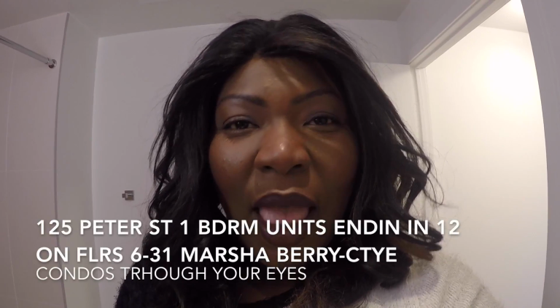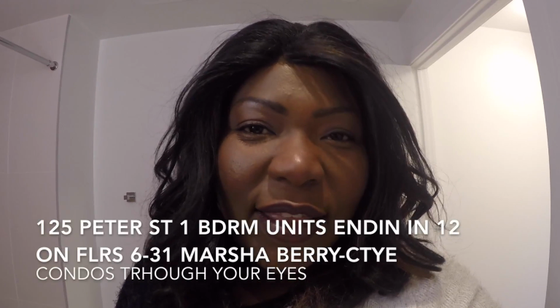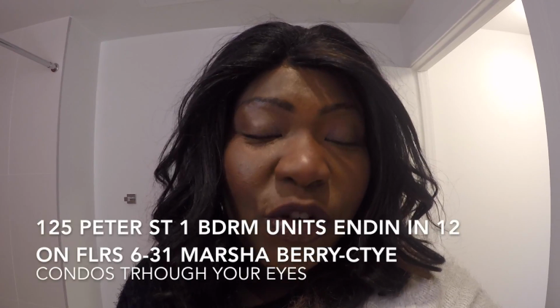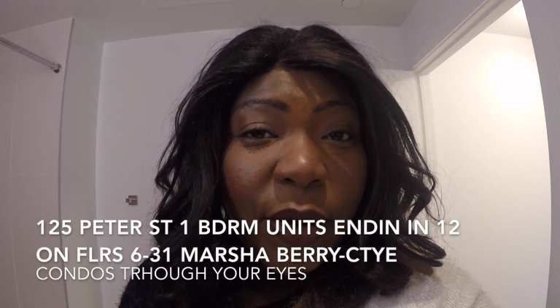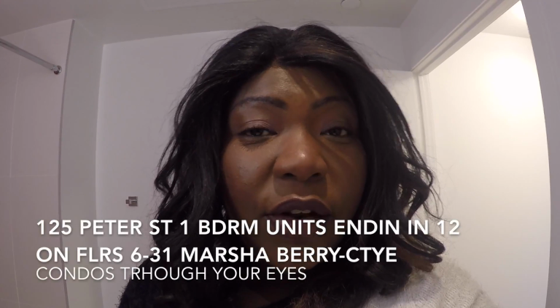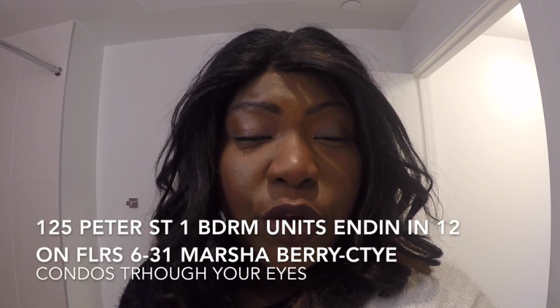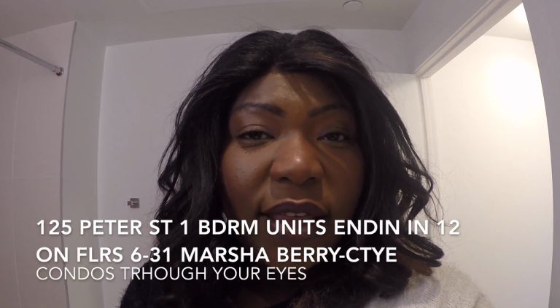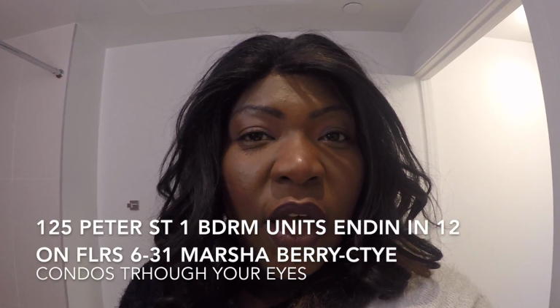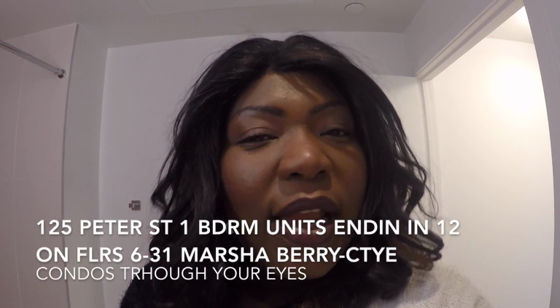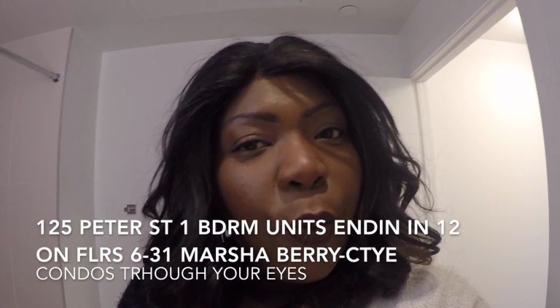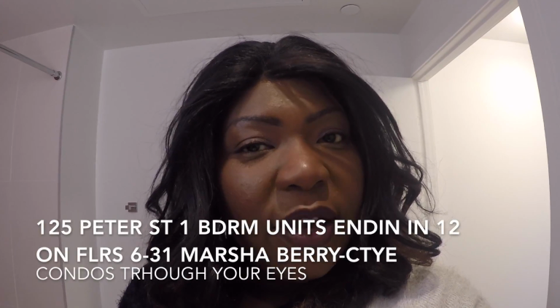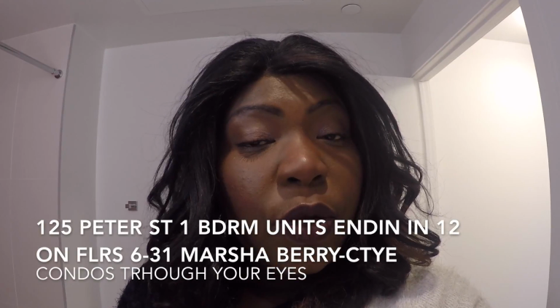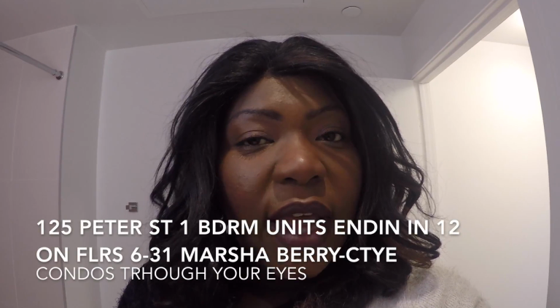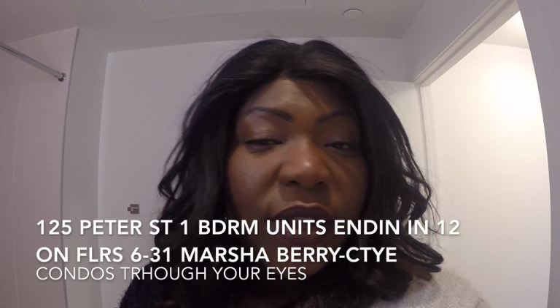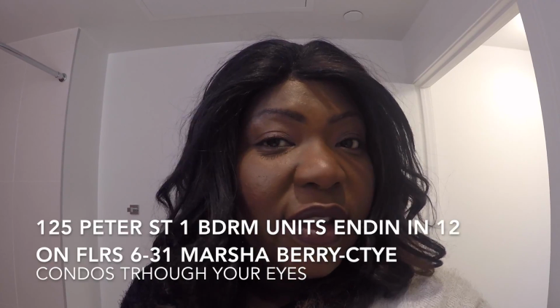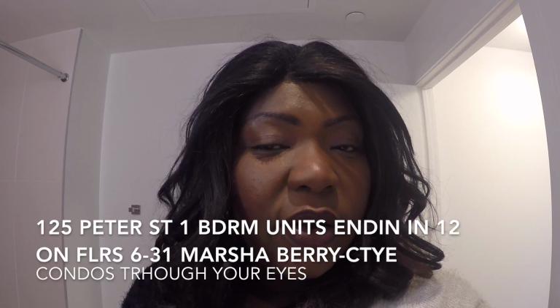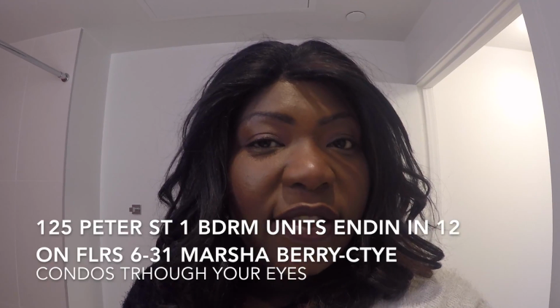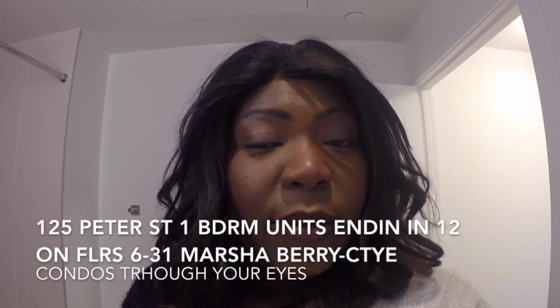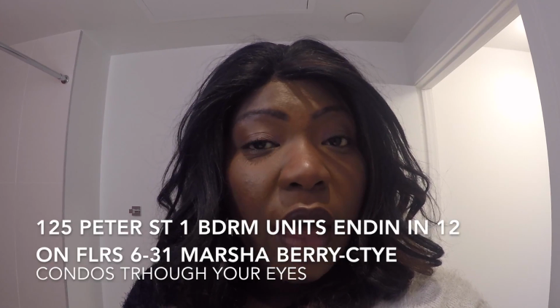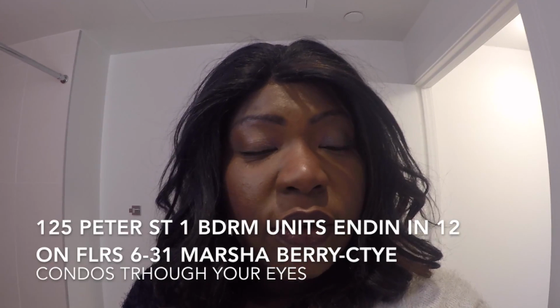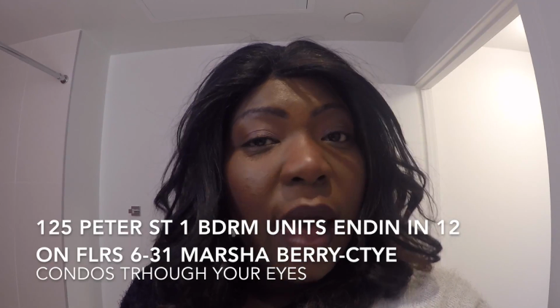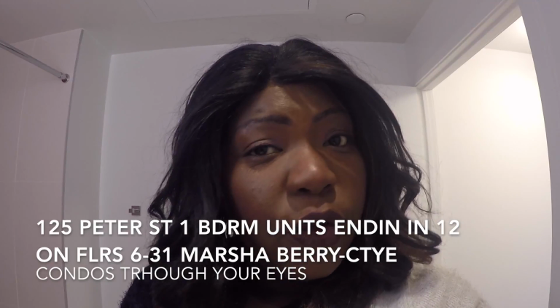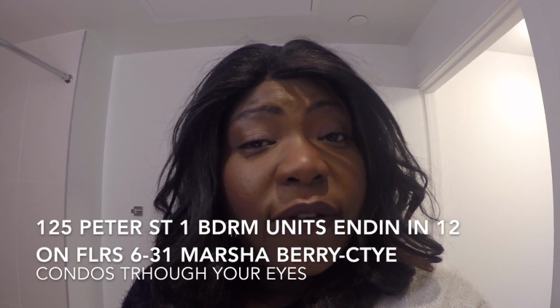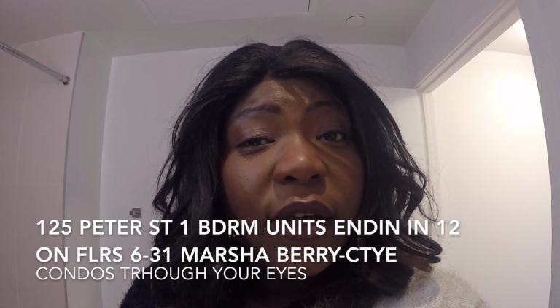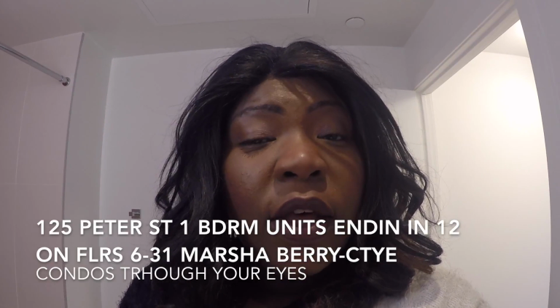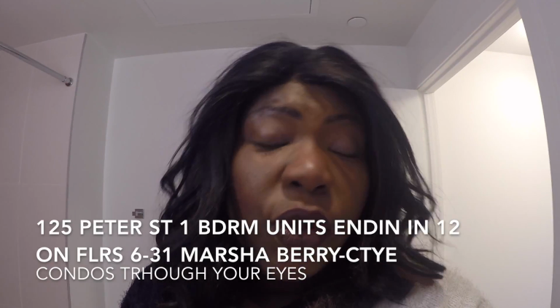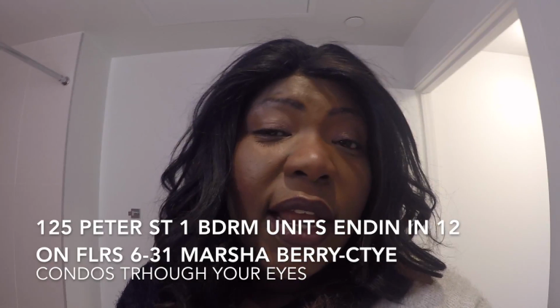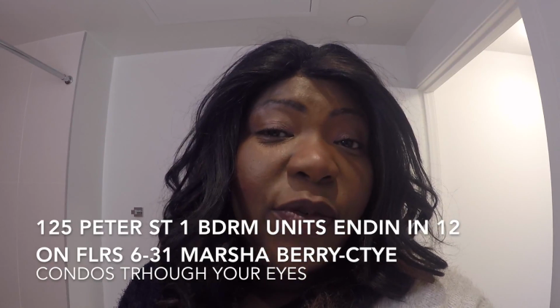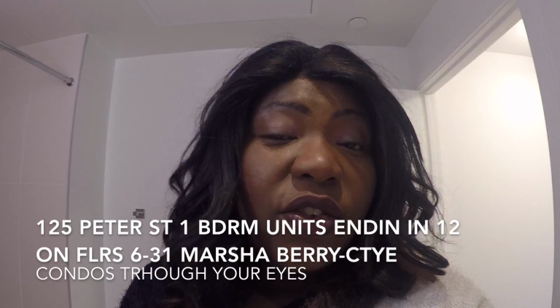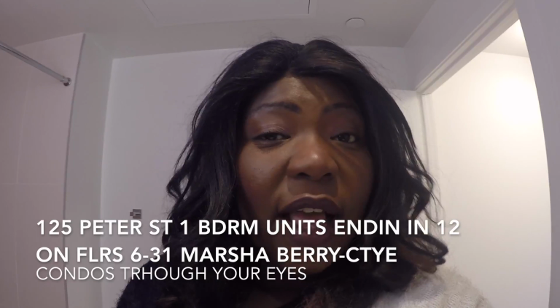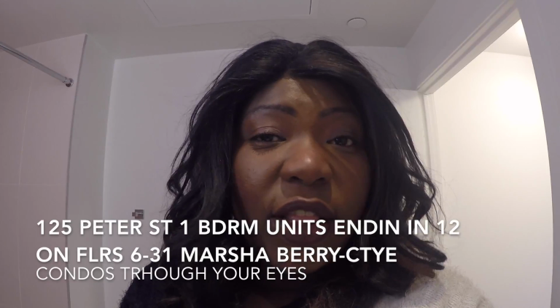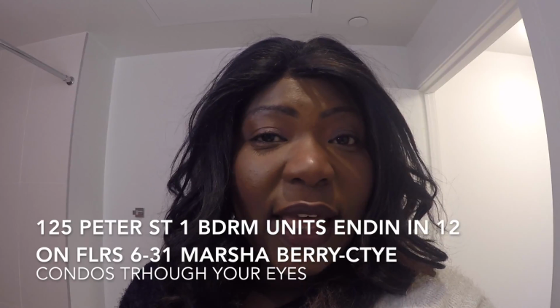Hi, this is Marsha Berry with Condos Through Your Eyes. Right now I'm in a one-bedroom unit at 117 Peter — that's Tableau Condos. I'm going to do a quick video so you can get an idea of what this unit actually looks like.